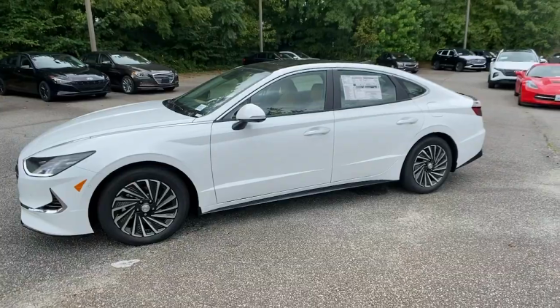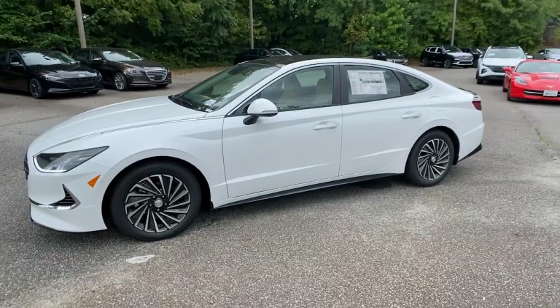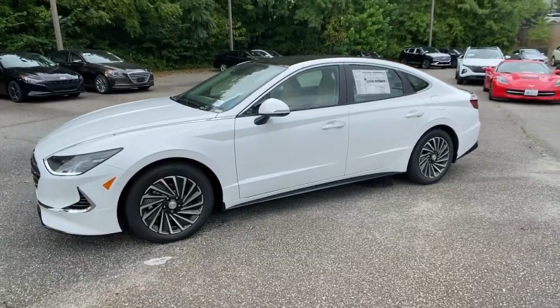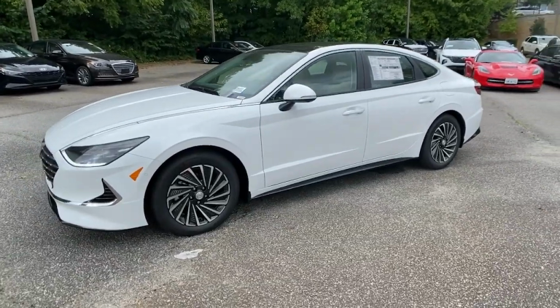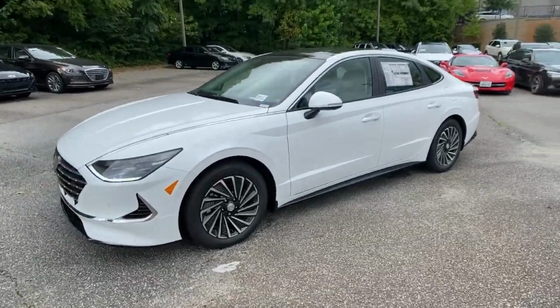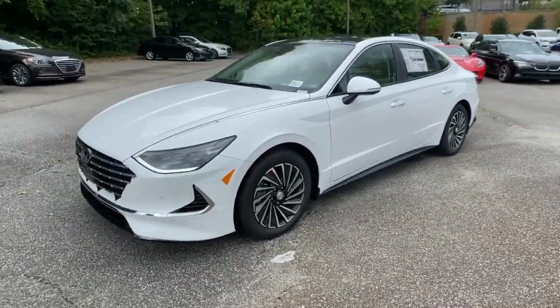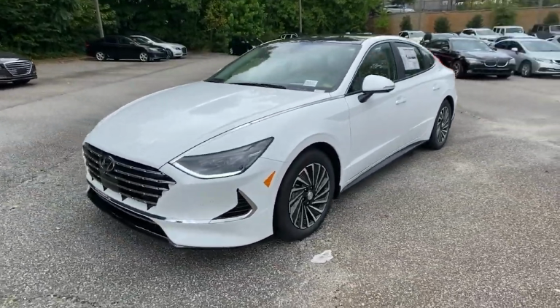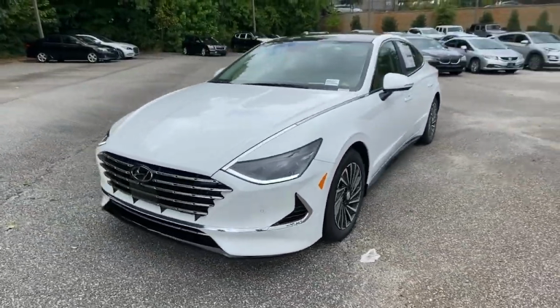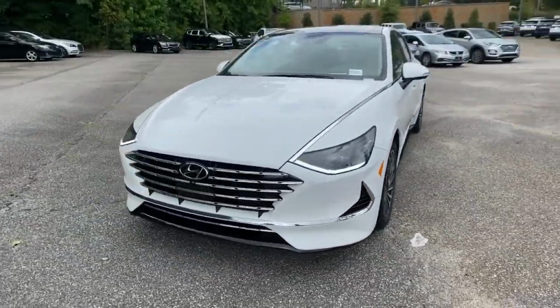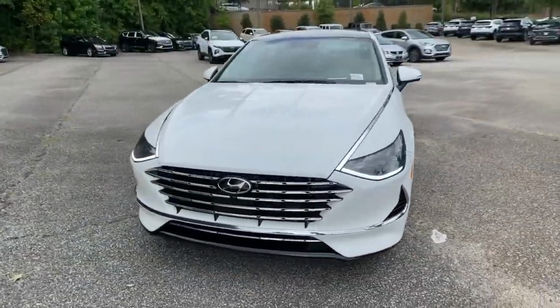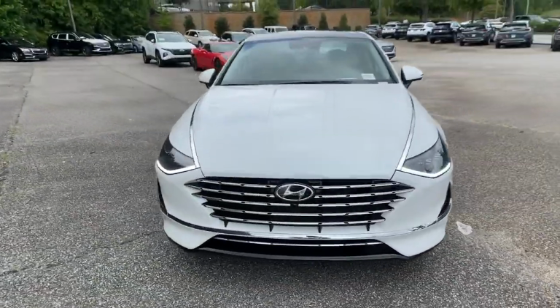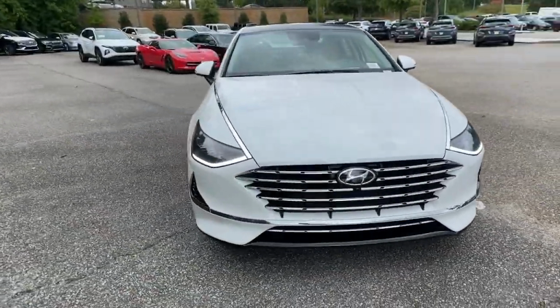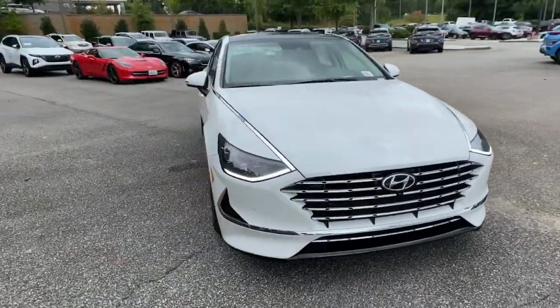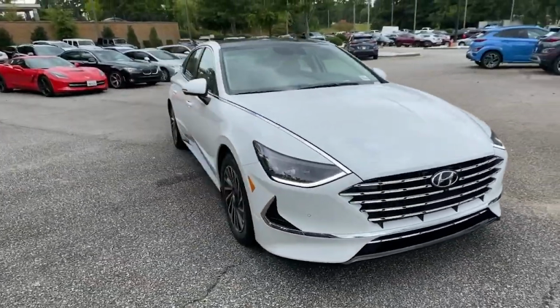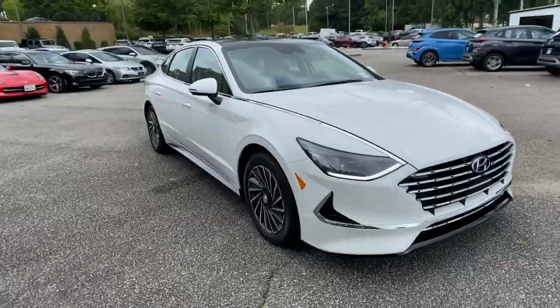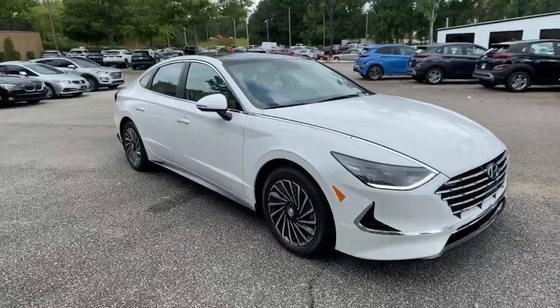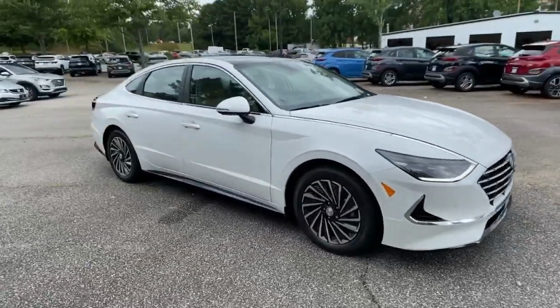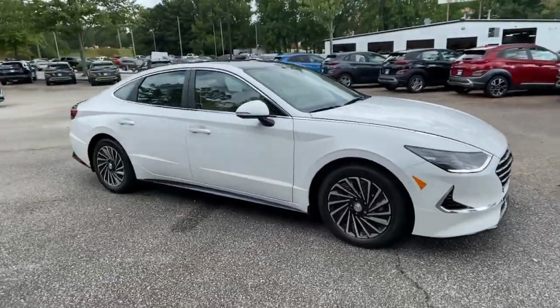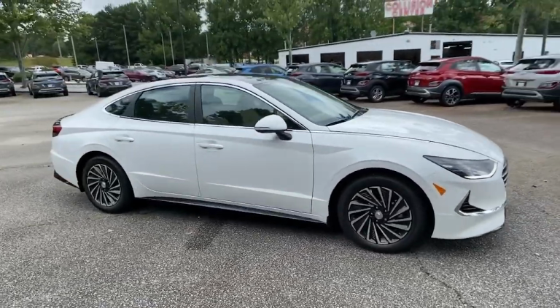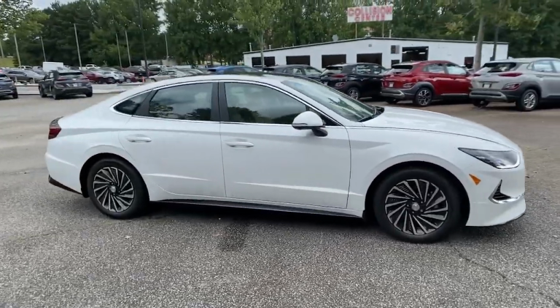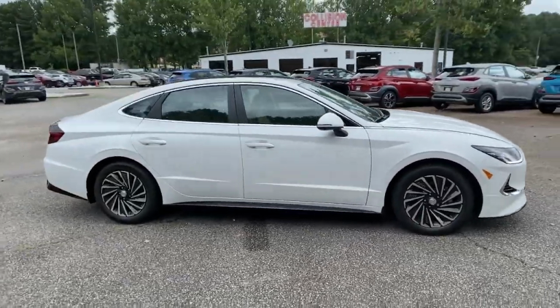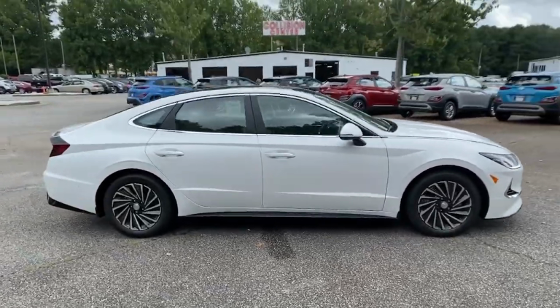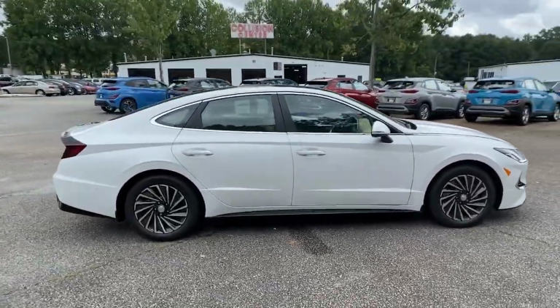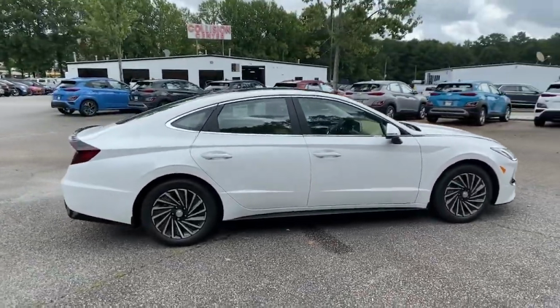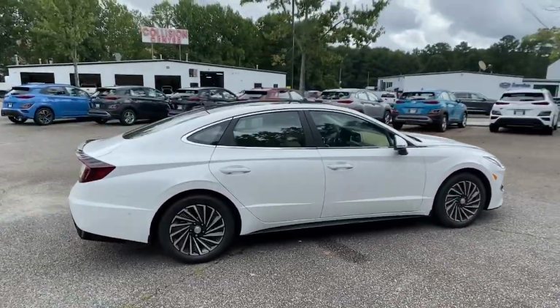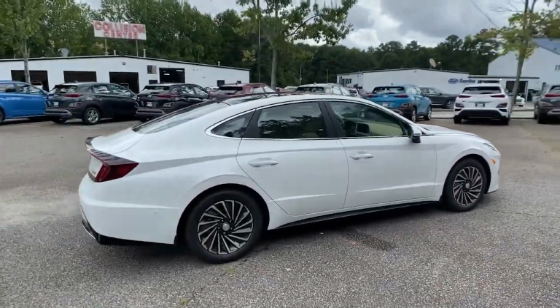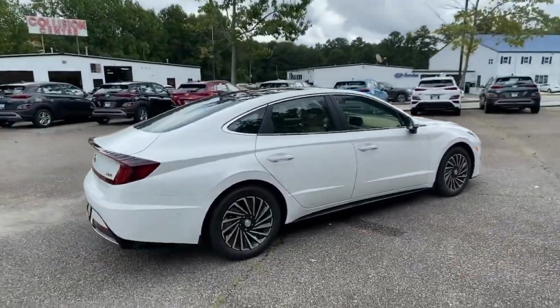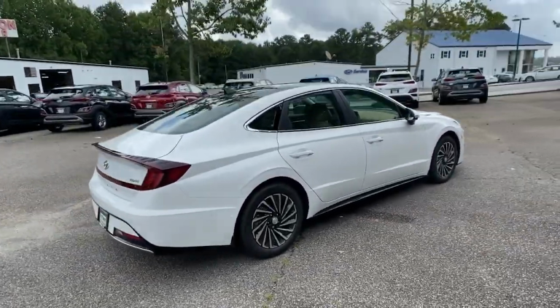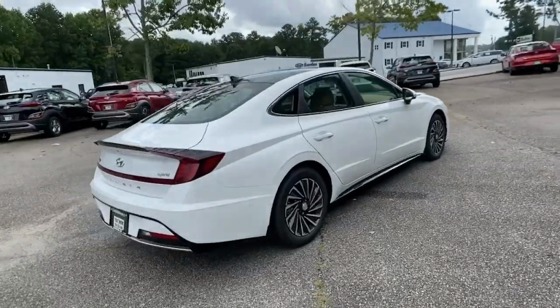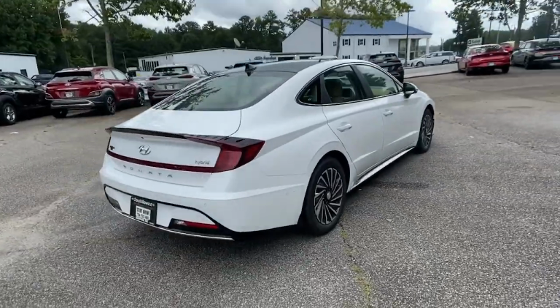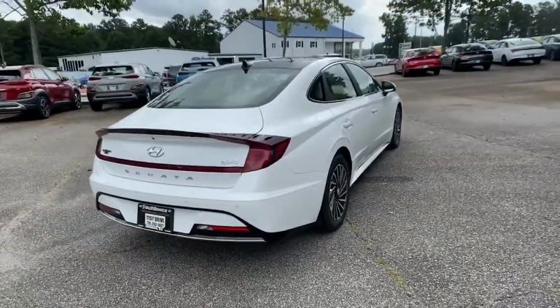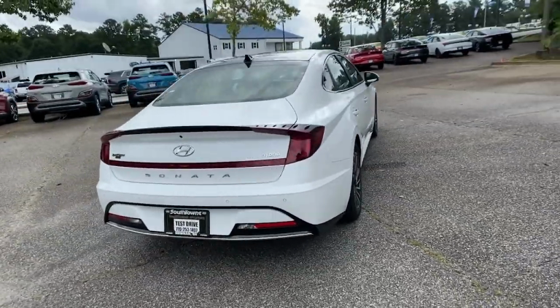This could be the car for you — the 2022 Hyundai Sonata. Whether you're commuting or cruising country roads, this smooth and spacious Sonata makes travel a treat.